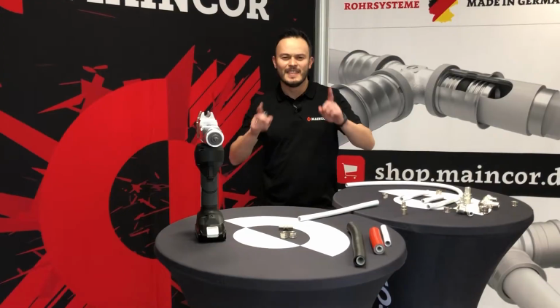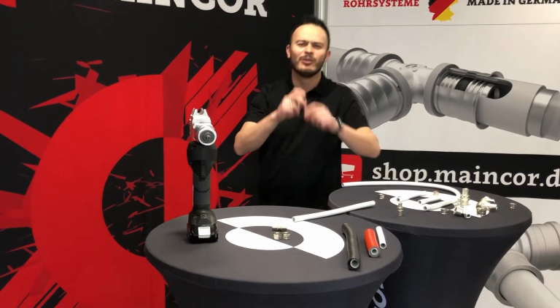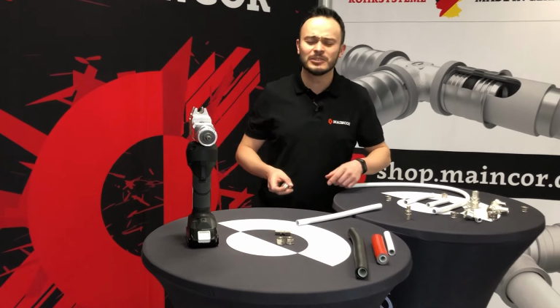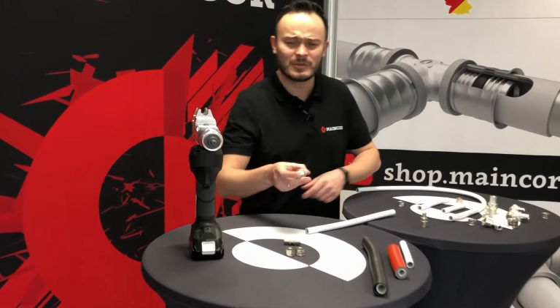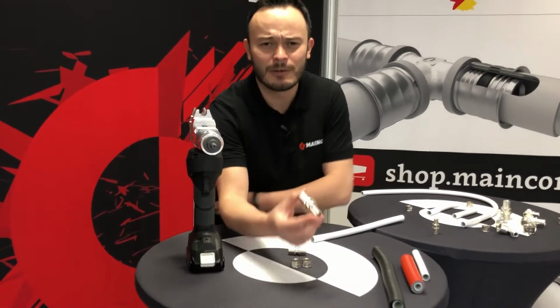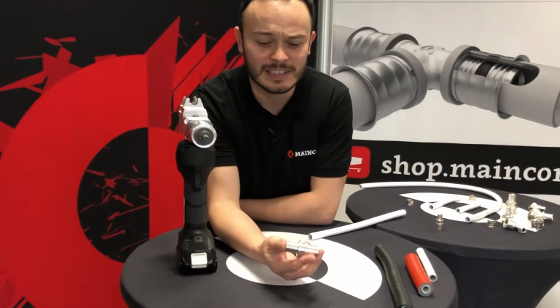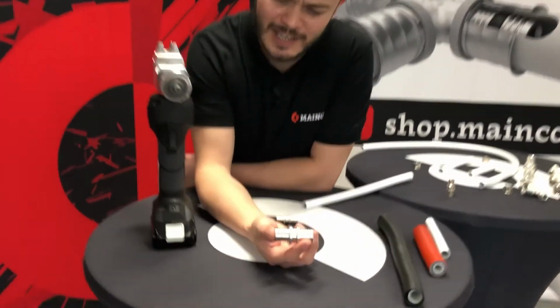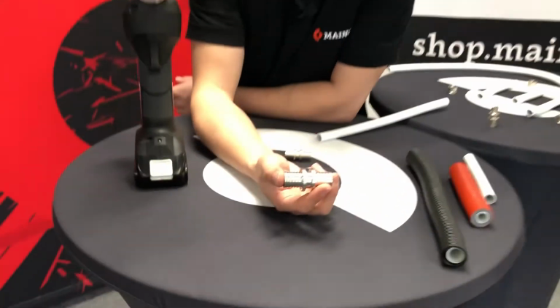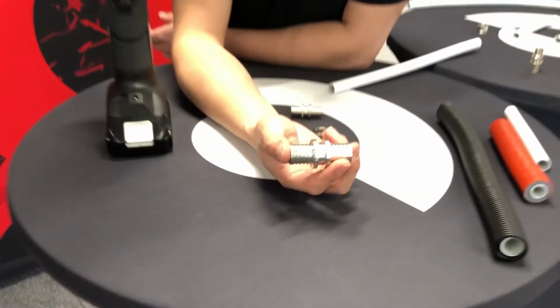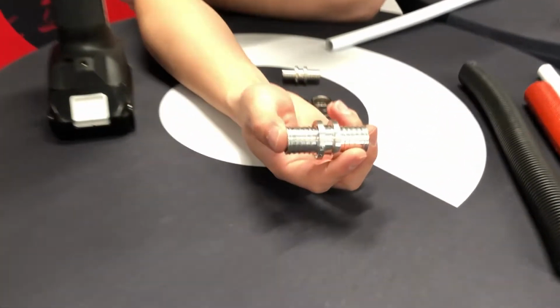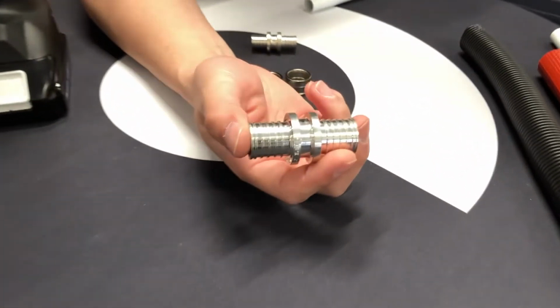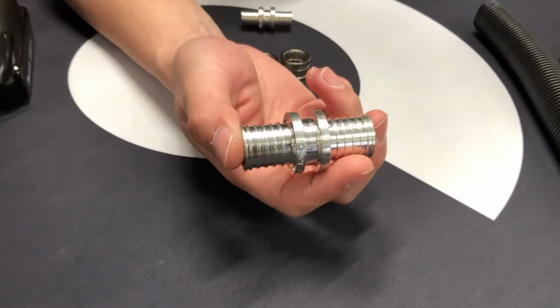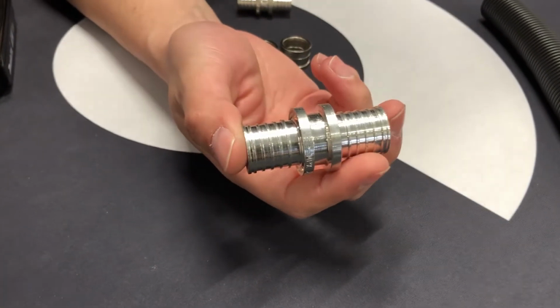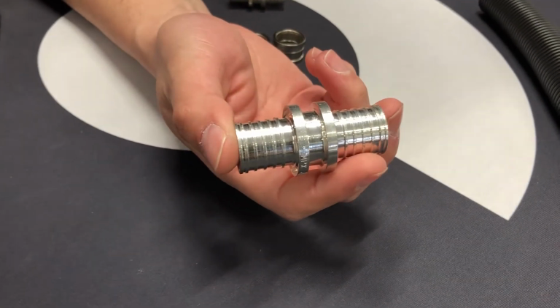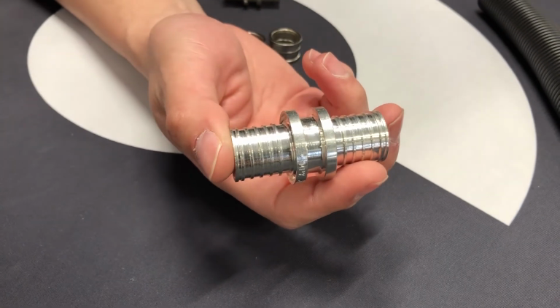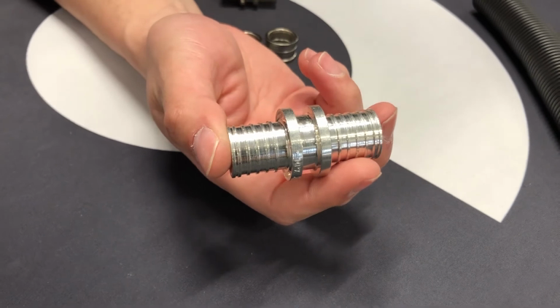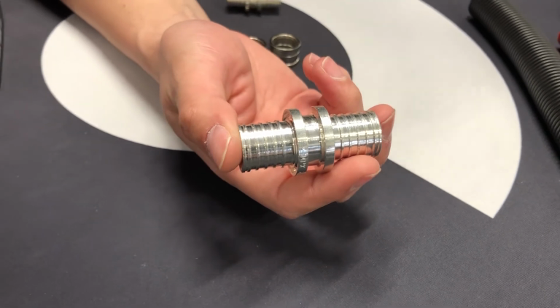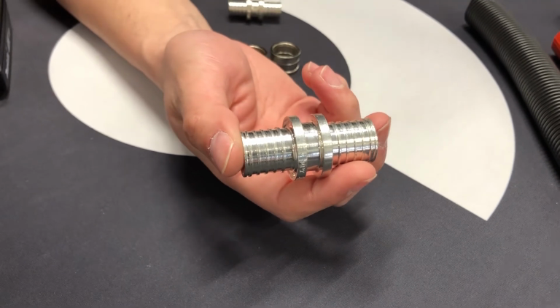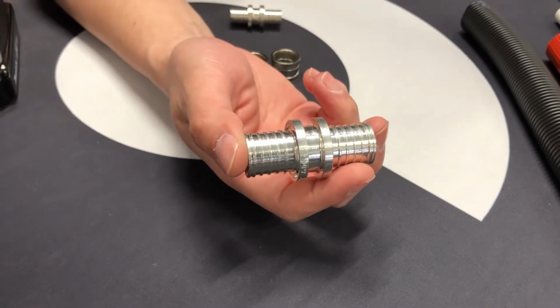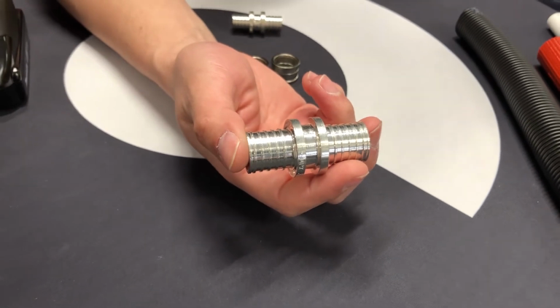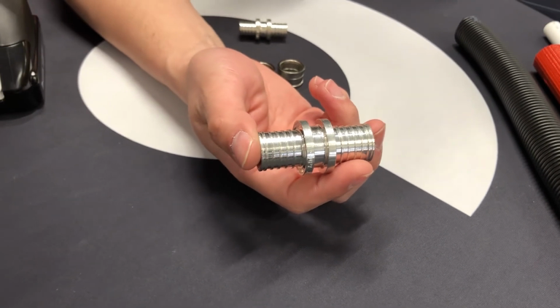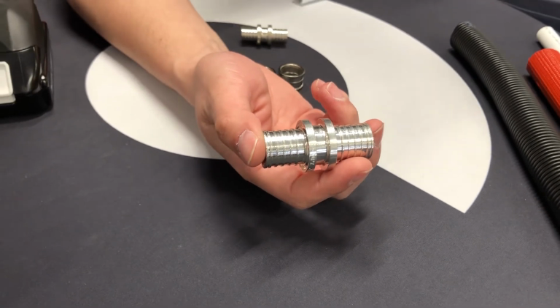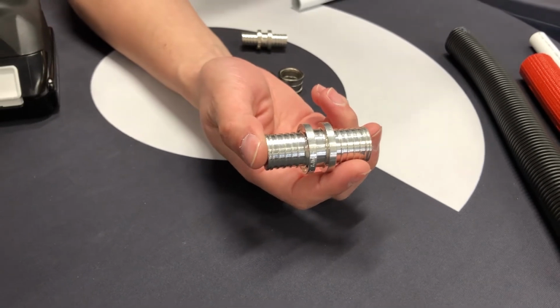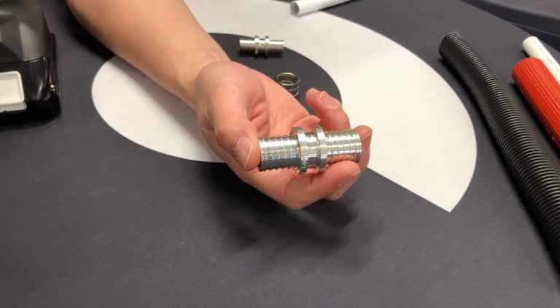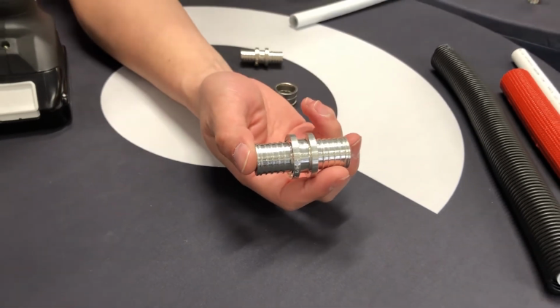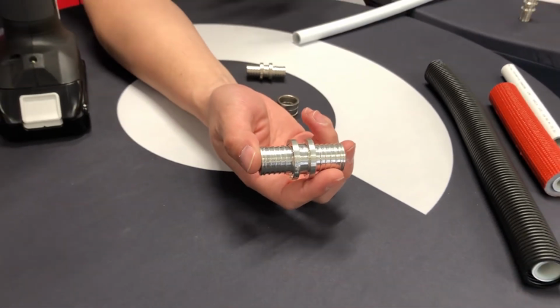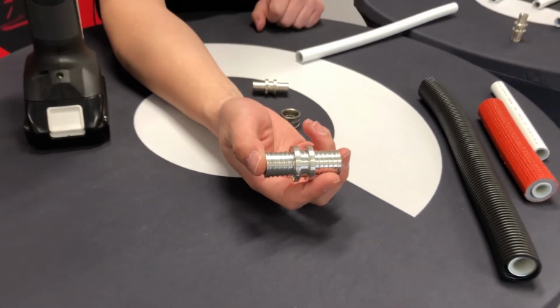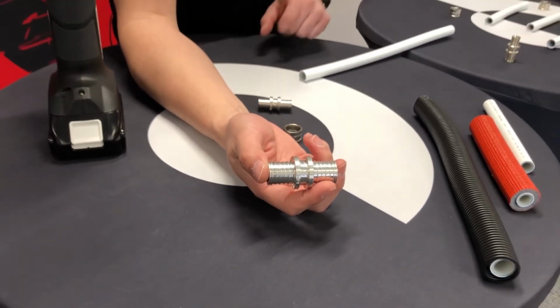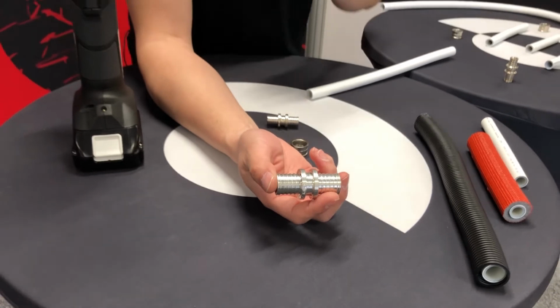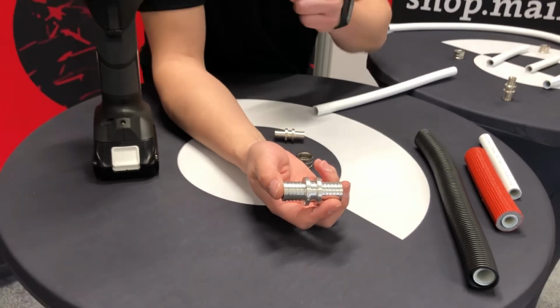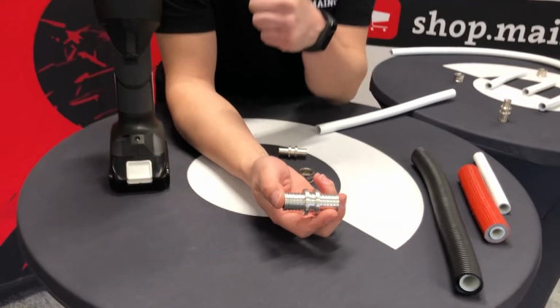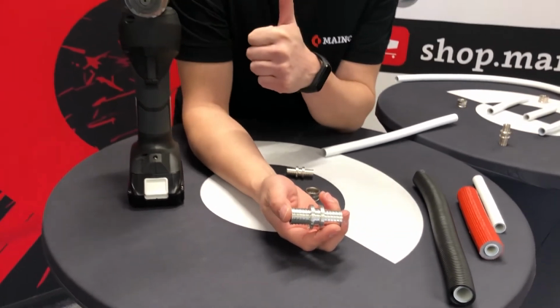Now let's talk about our fittings. As you can see, the body of our fitting is made of brass, but it has also been tin-plated to make it more durable, resistant, and of course it looks nicer.